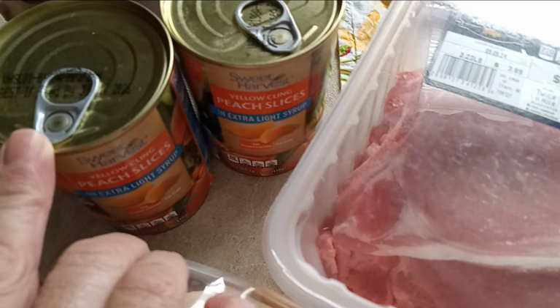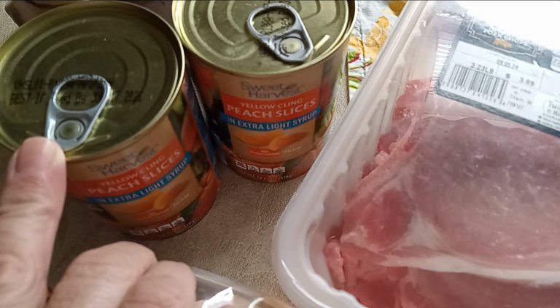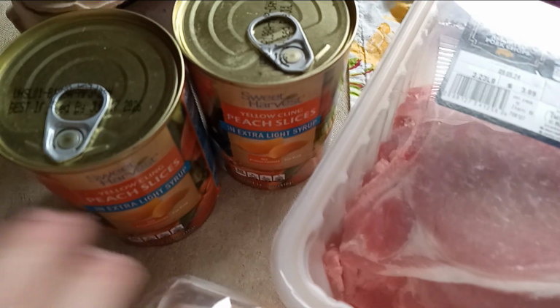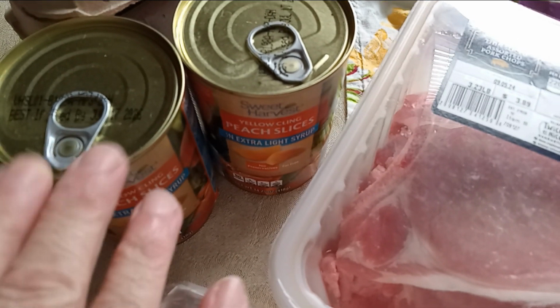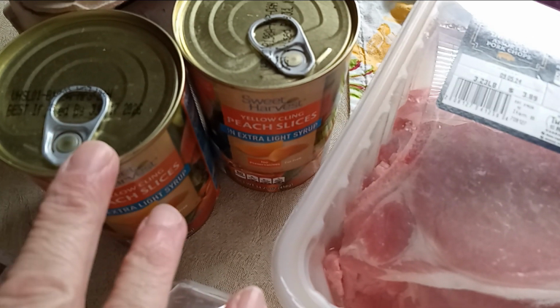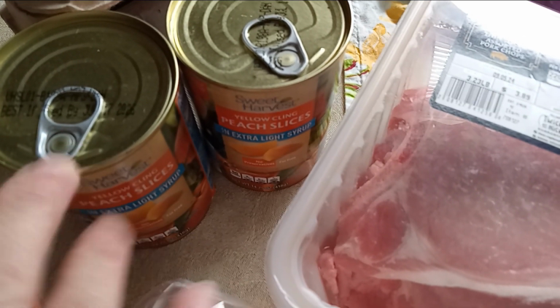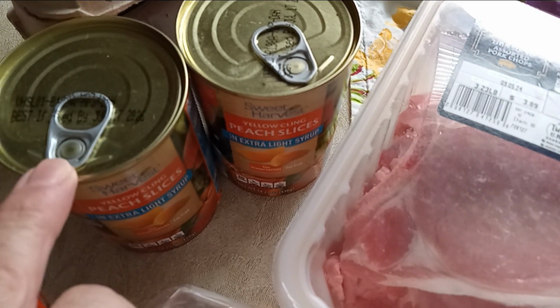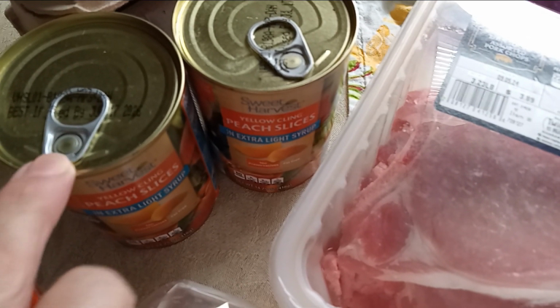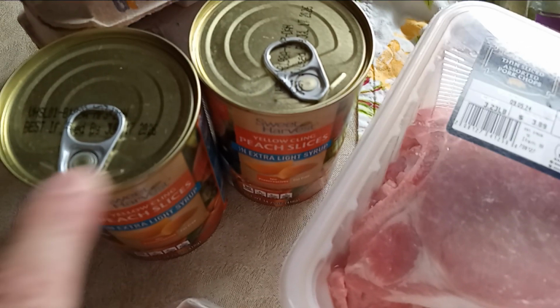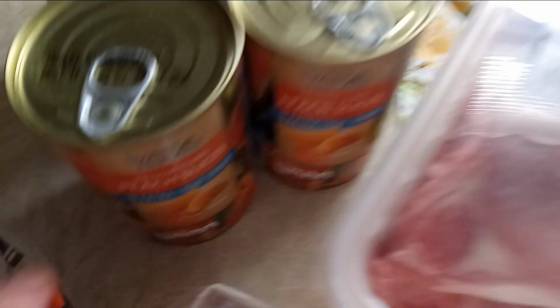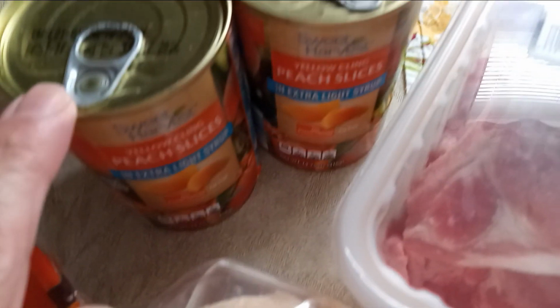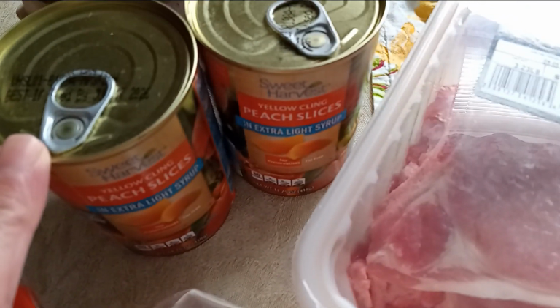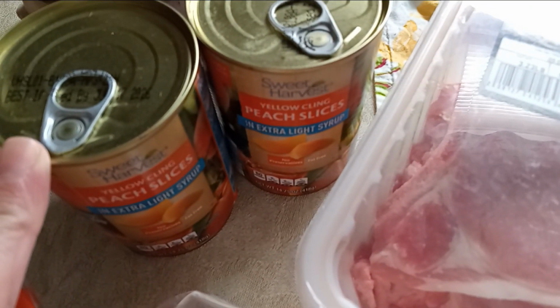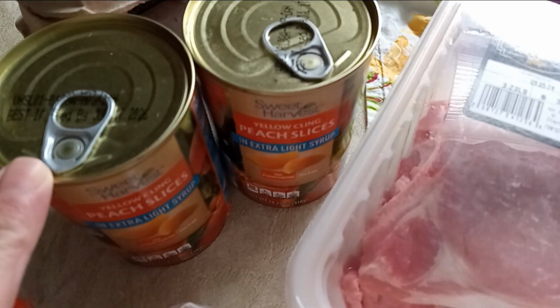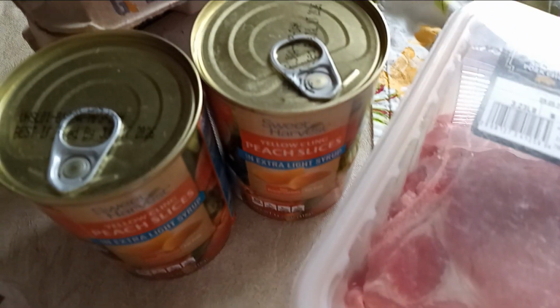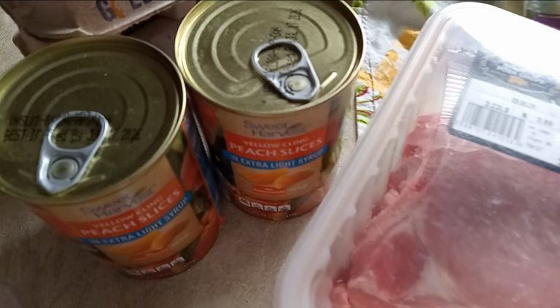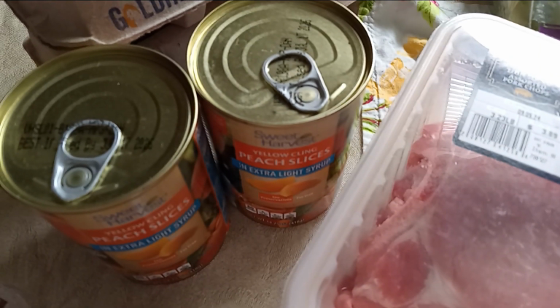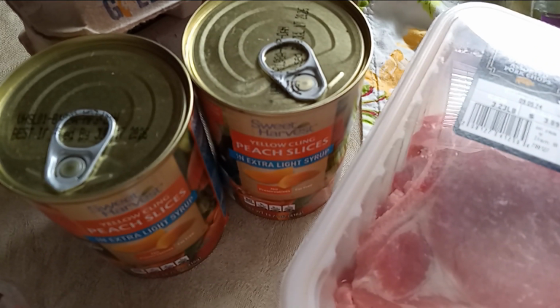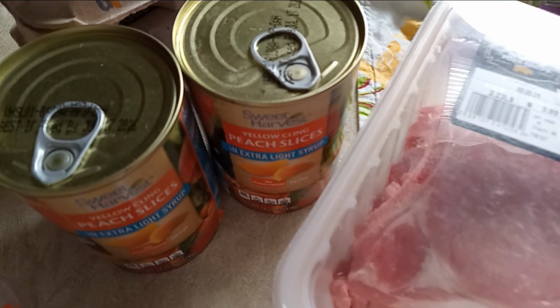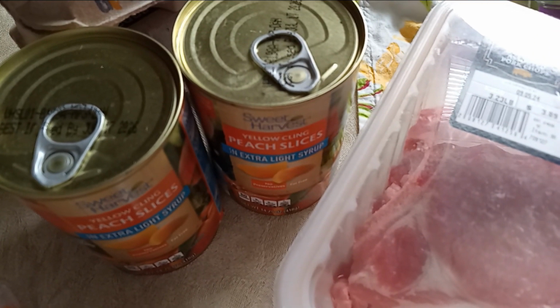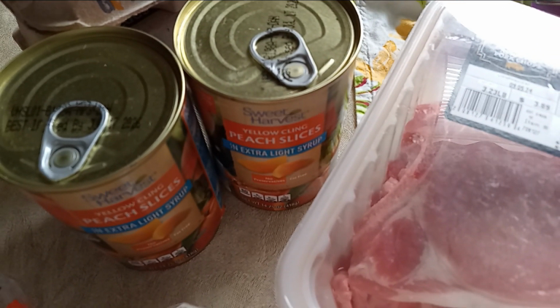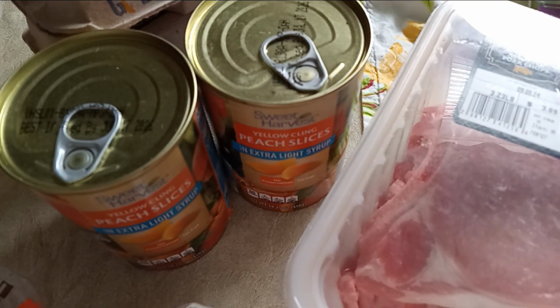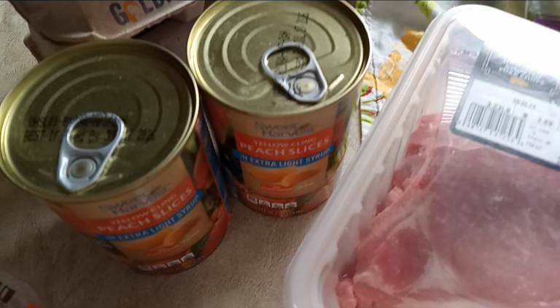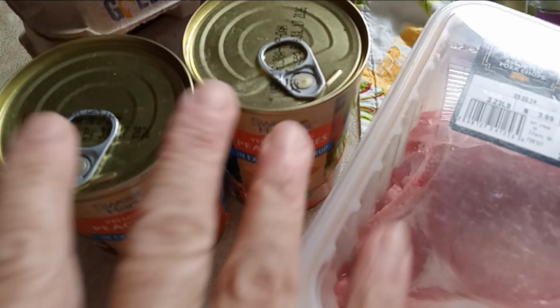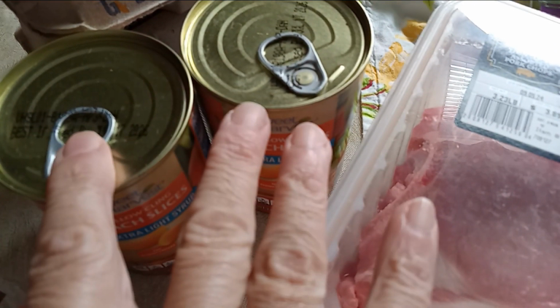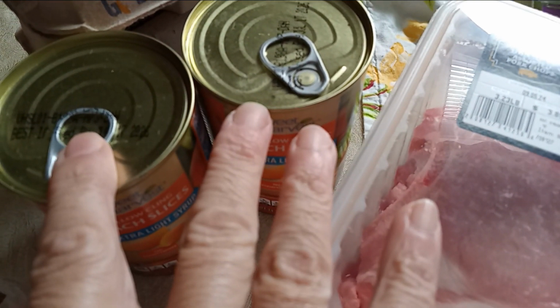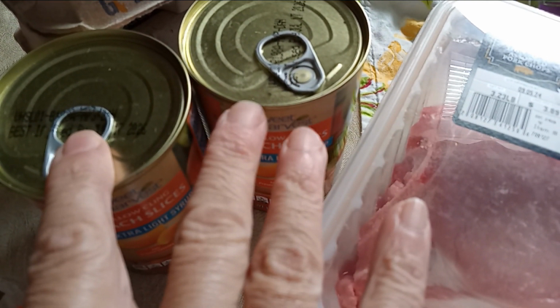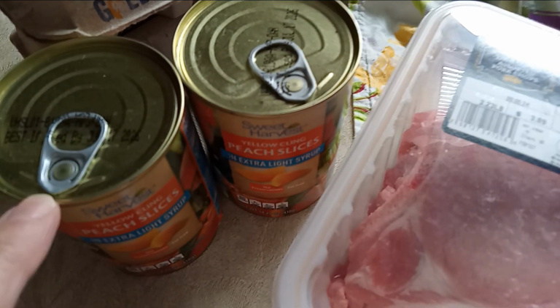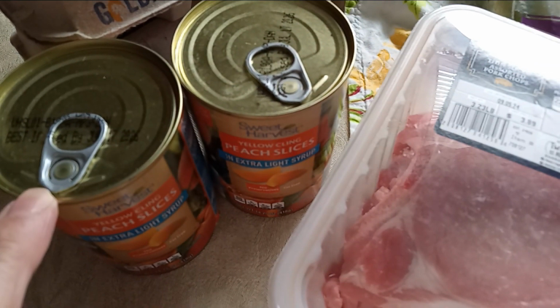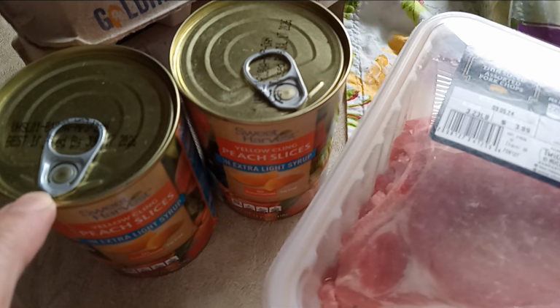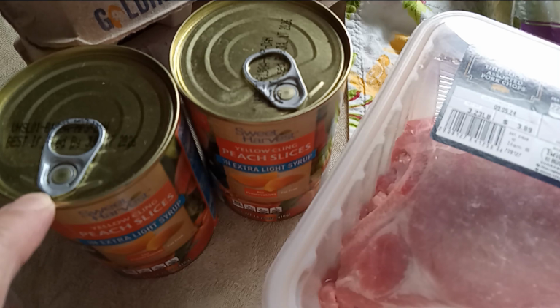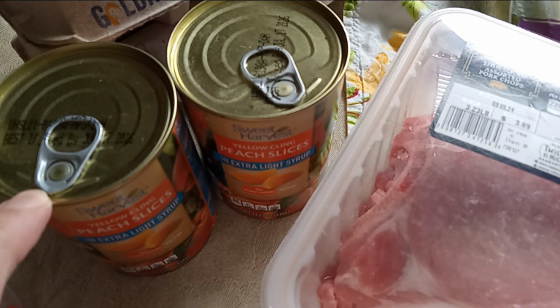I had to top off the order to make it the minimum amount, $35. I didn't have any canned peaches and I haven't canned any myself, so I threw in two cans of these — and boy, have these gone up in price.